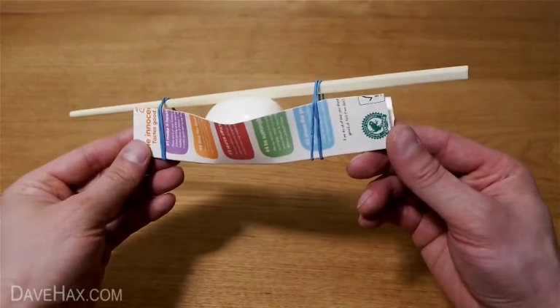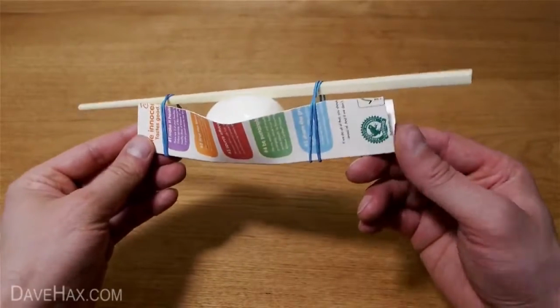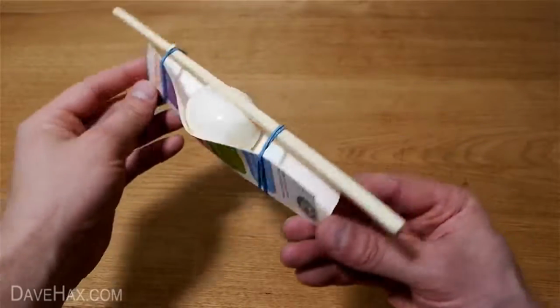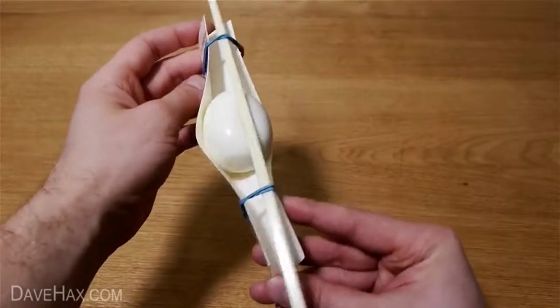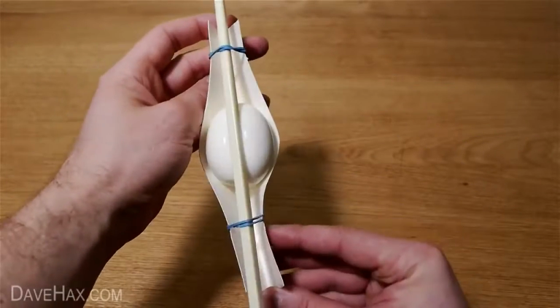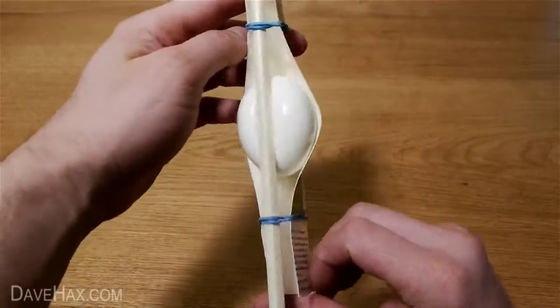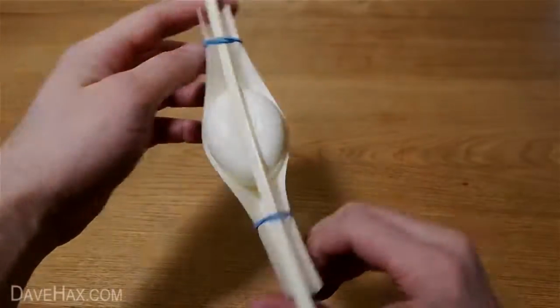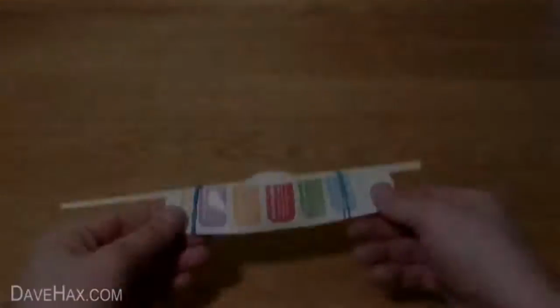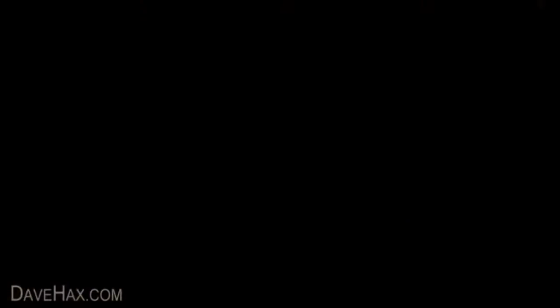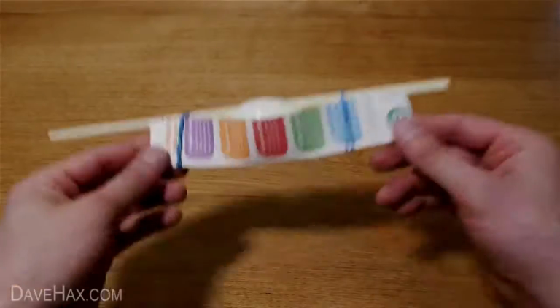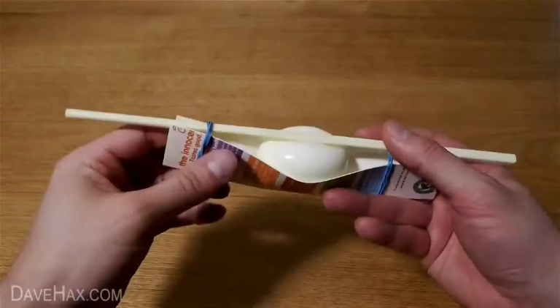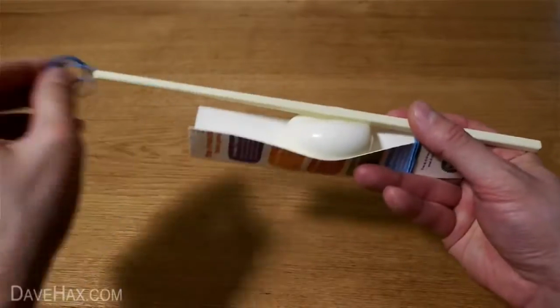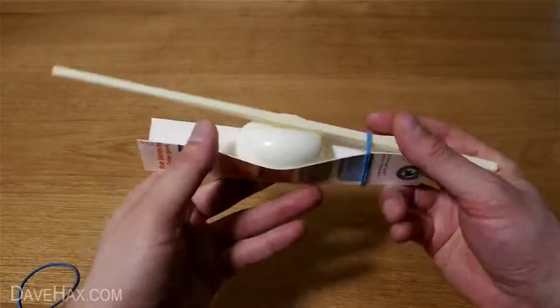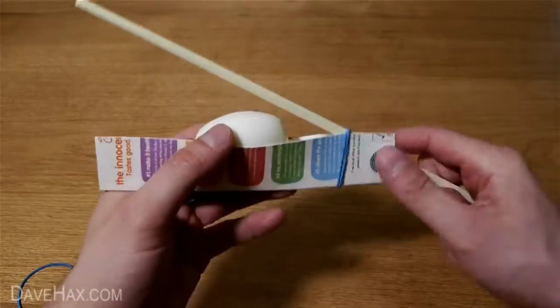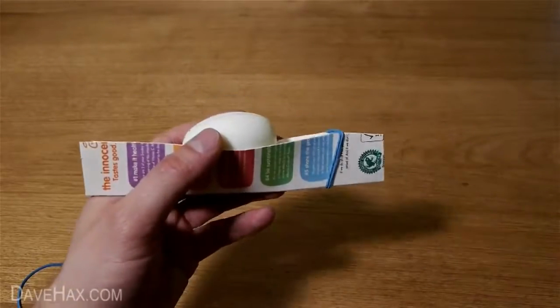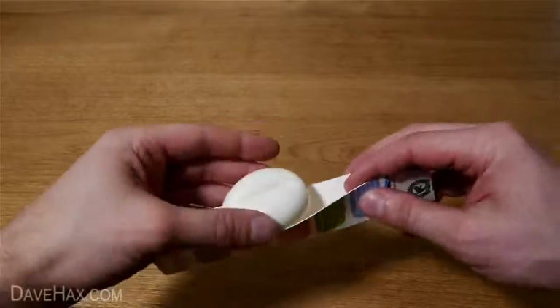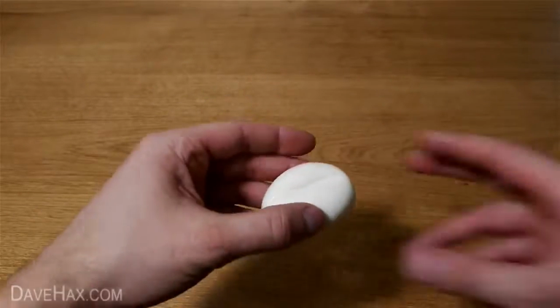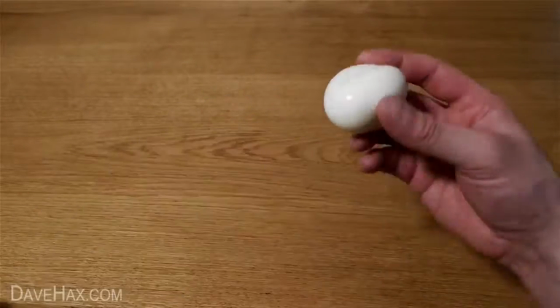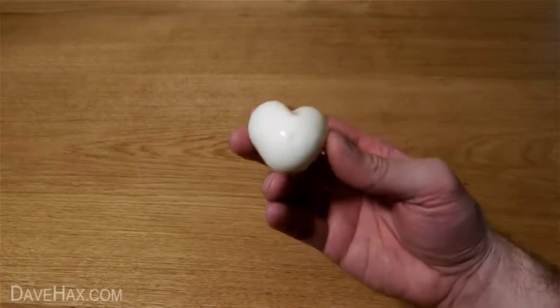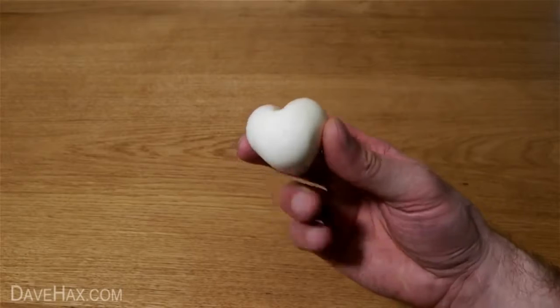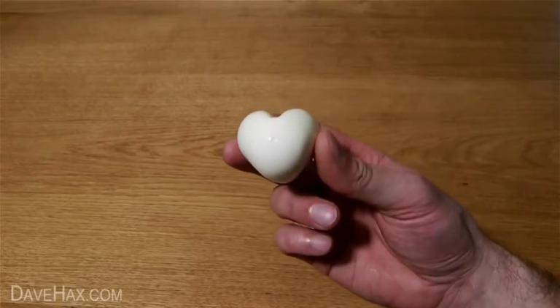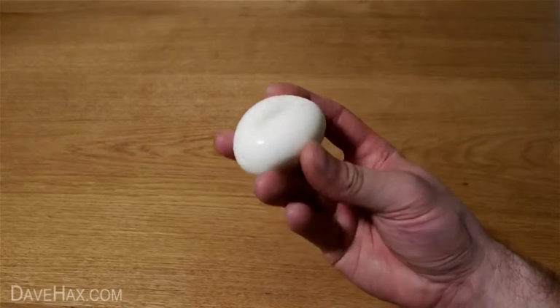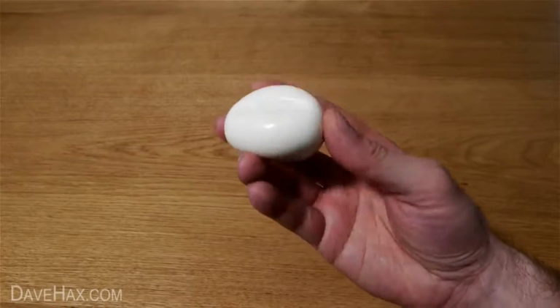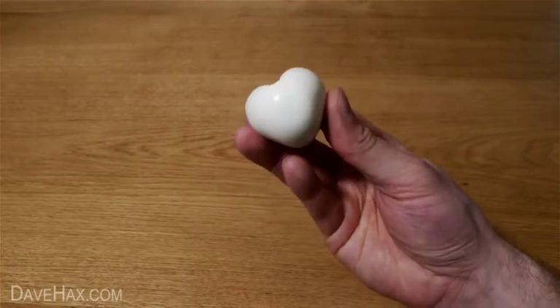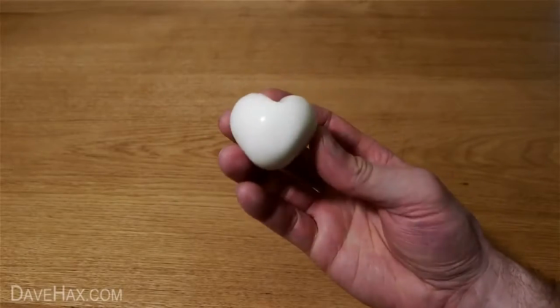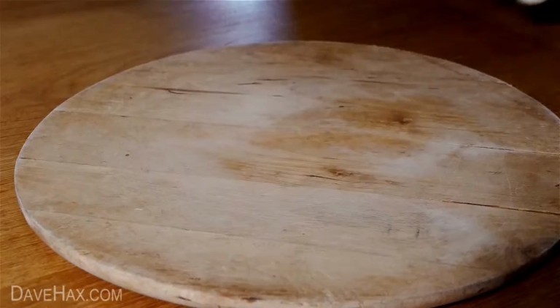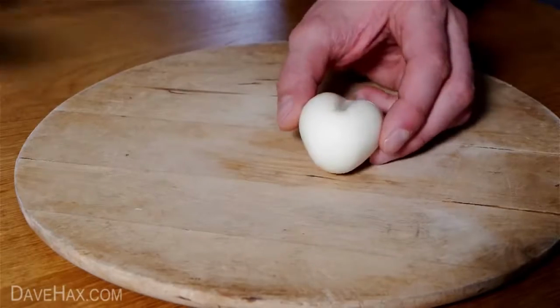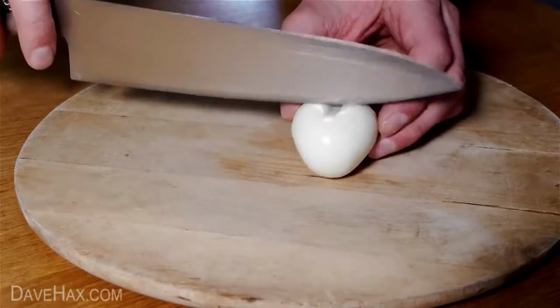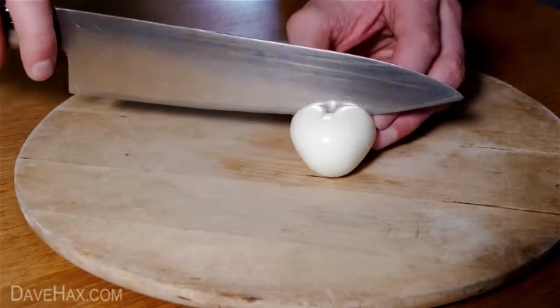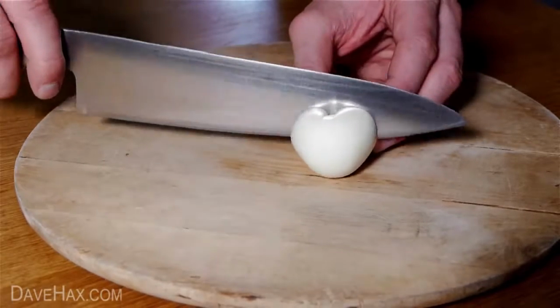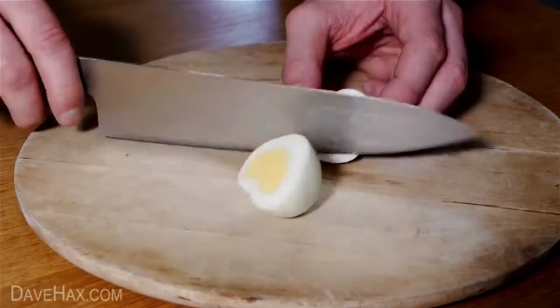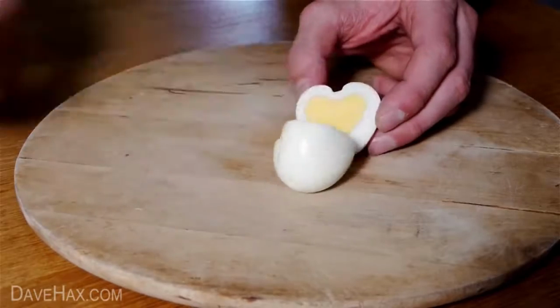These are going to pull the chopstick down and start shaping the egg. Let it sit for 10 minutes, then remove the bands and take out the egg. We now have a beautiful heart-shaped egg. Pretty cool, huh? Chop it in half and you can see it's even shaped the yolk.